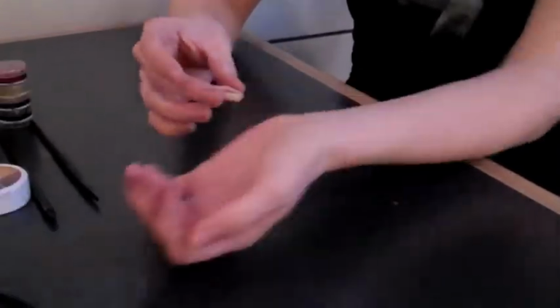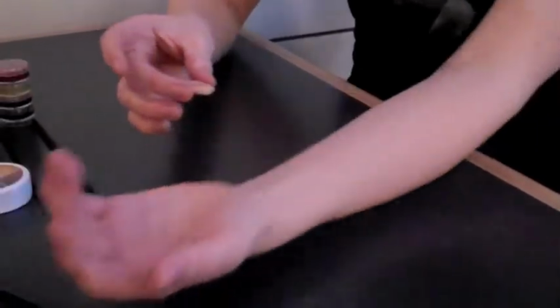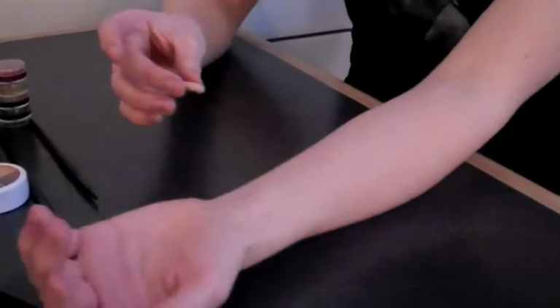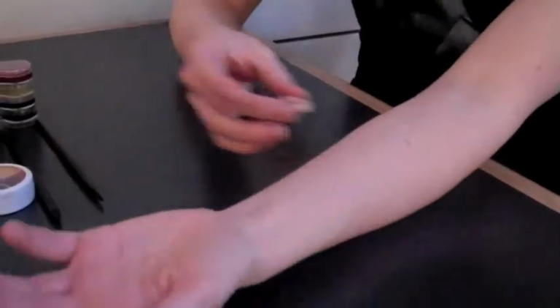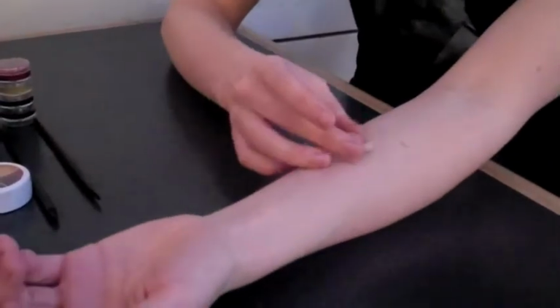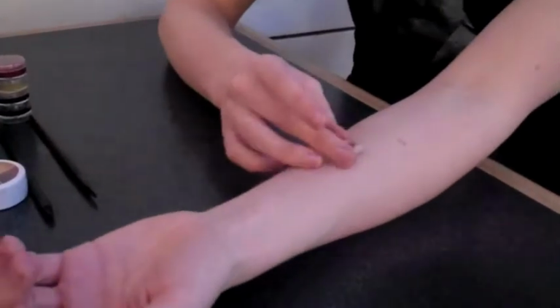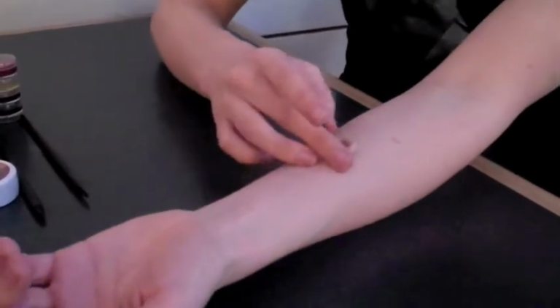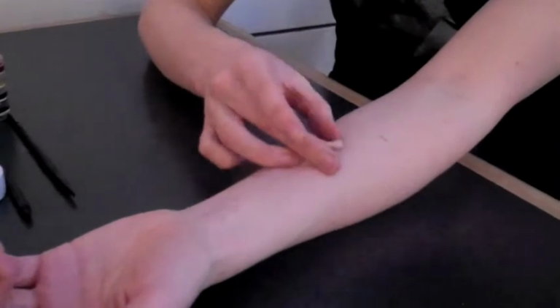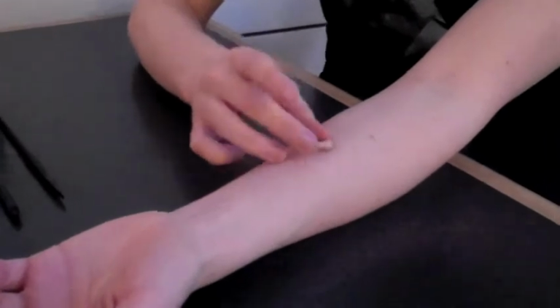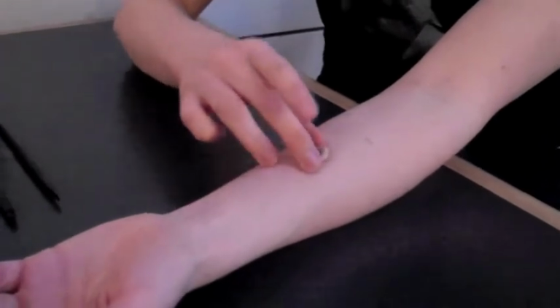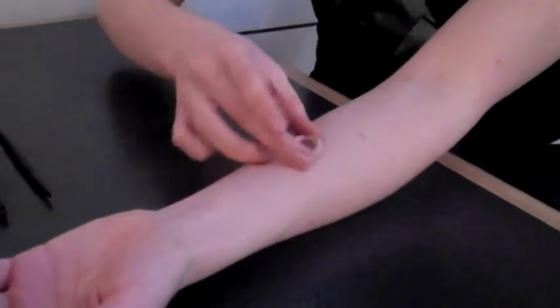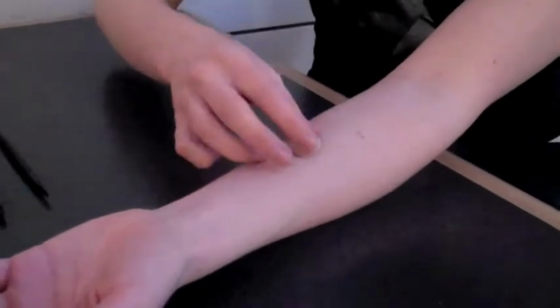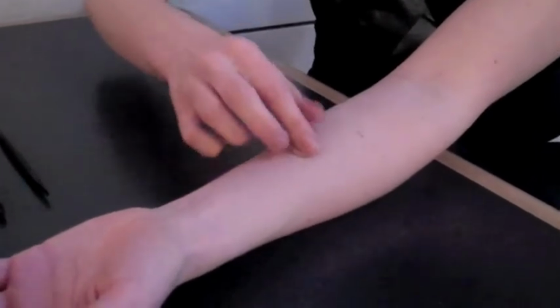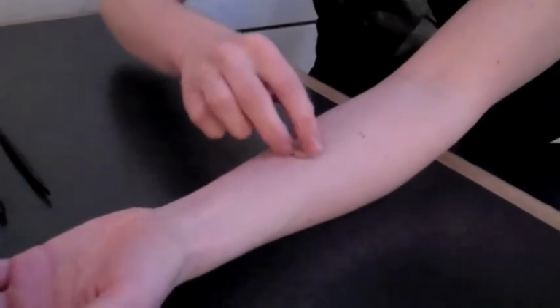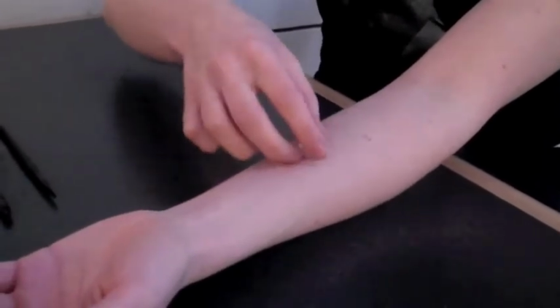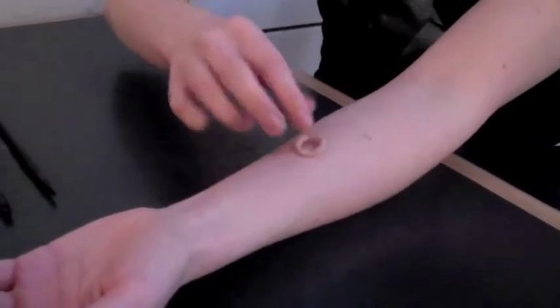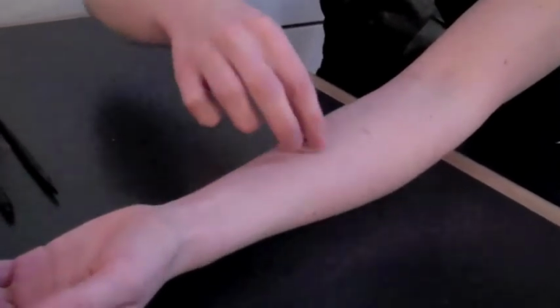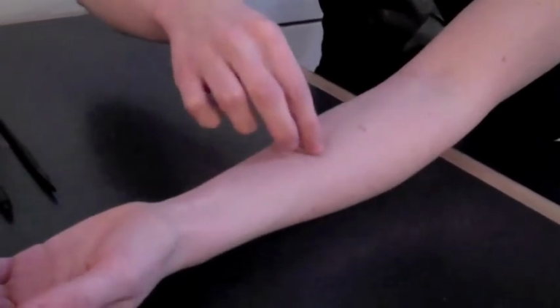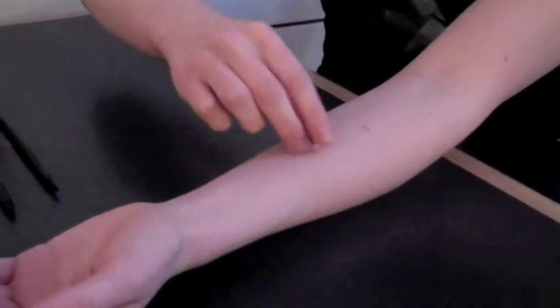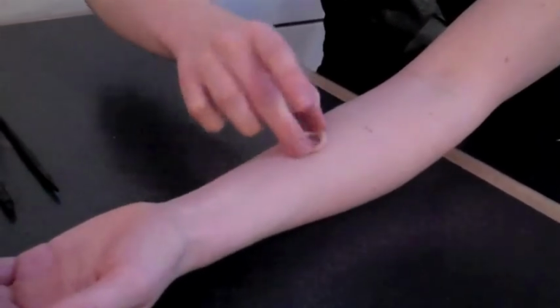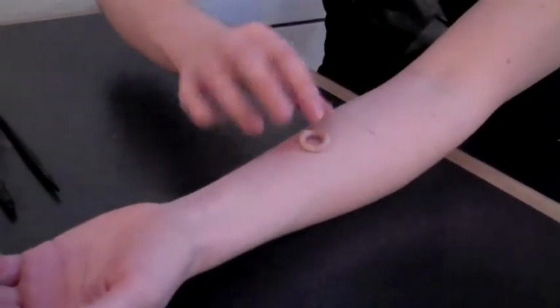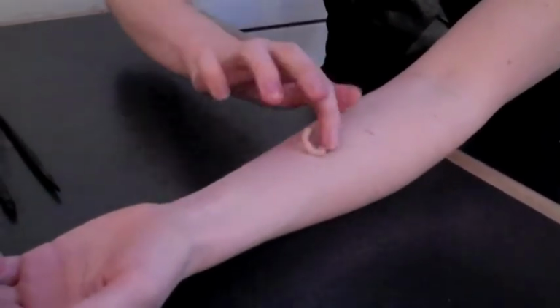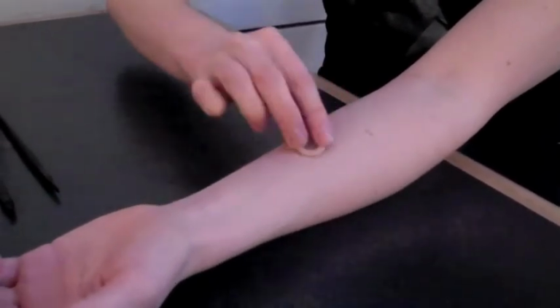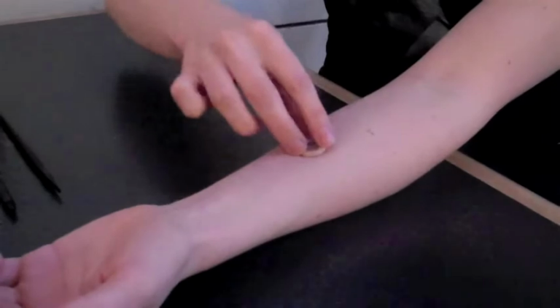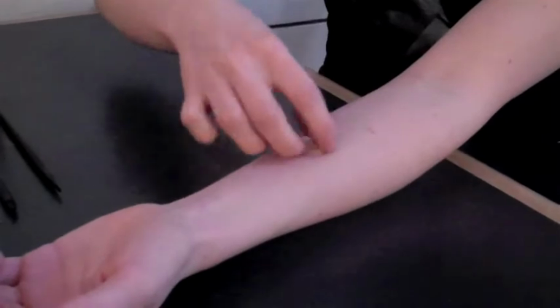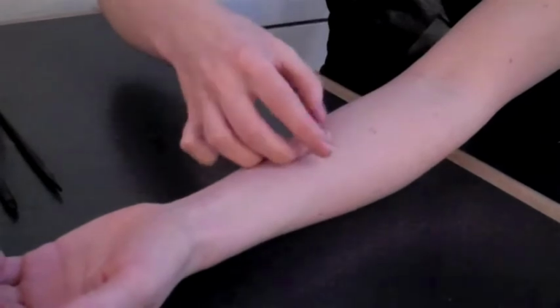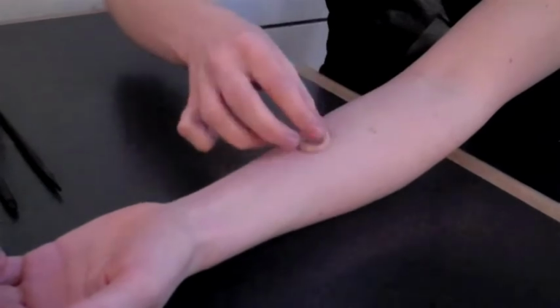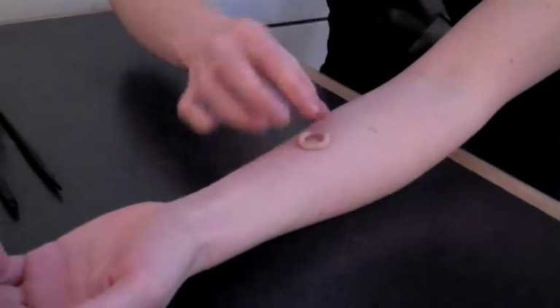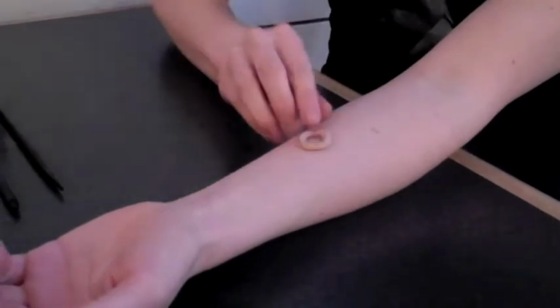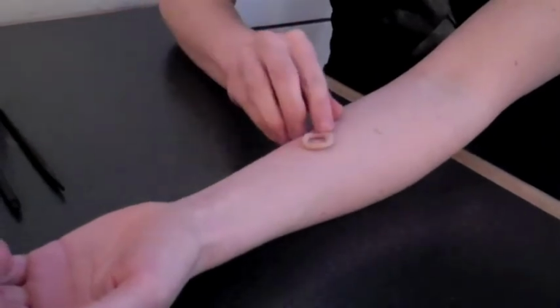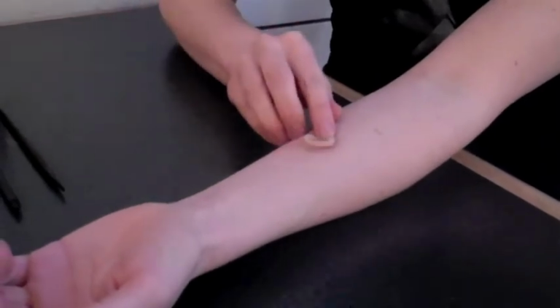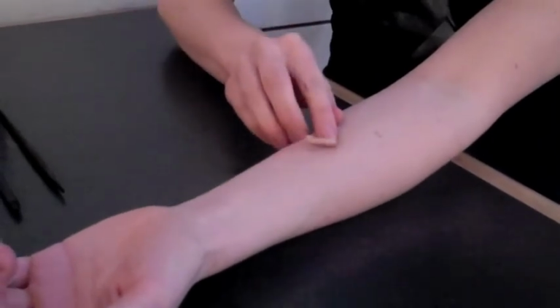I'm going to apply that to the area of the skin where you want to have the wound. Now this is a little tricky getting it to stick, but it is sticky so it will stick — just getting it to go down.